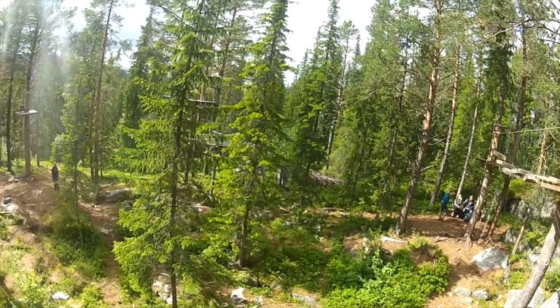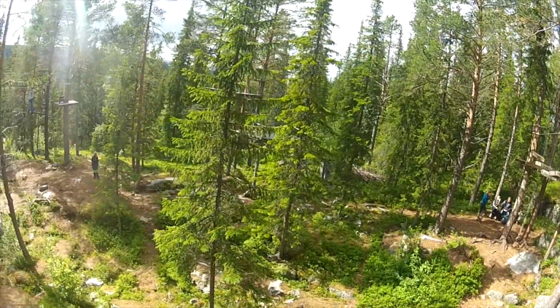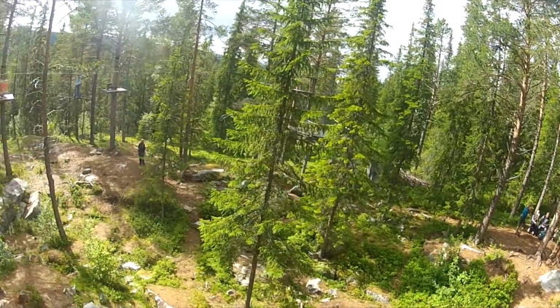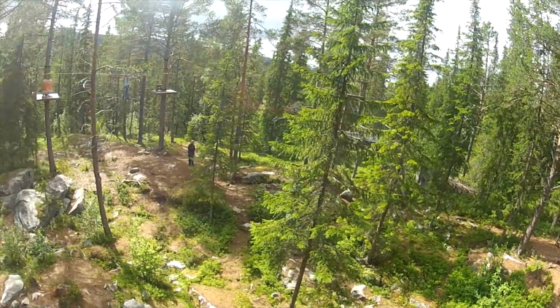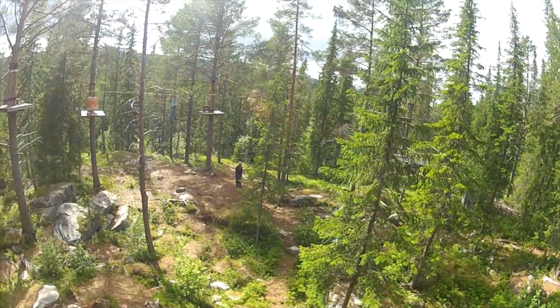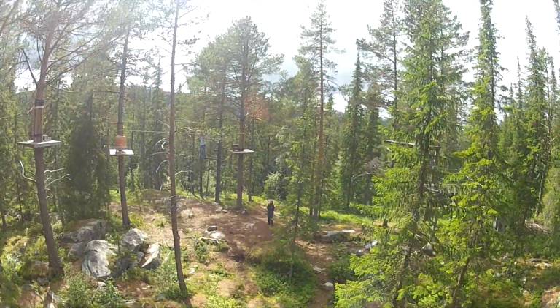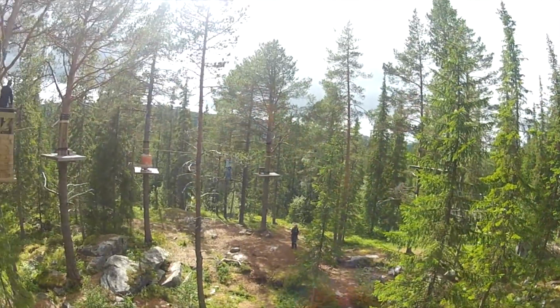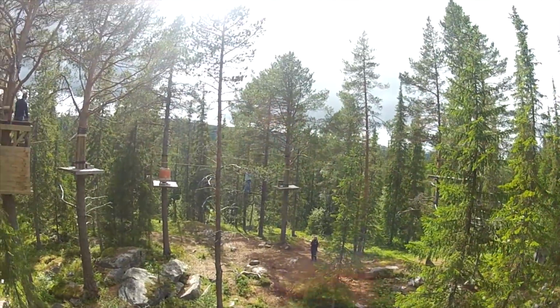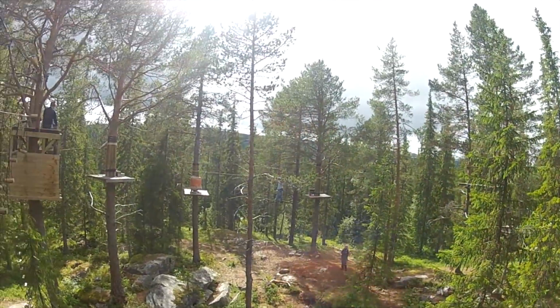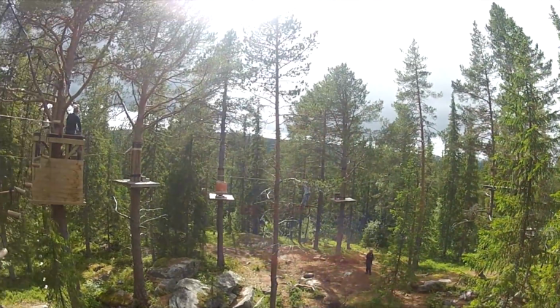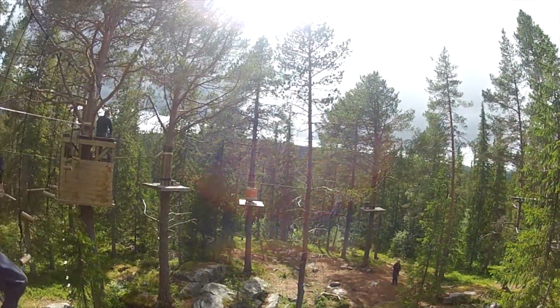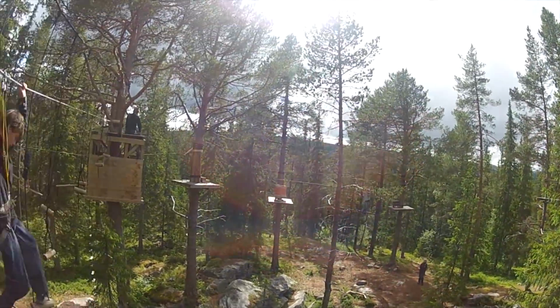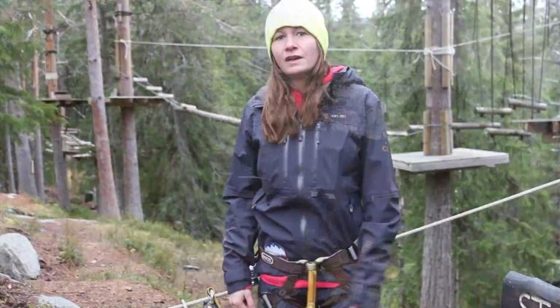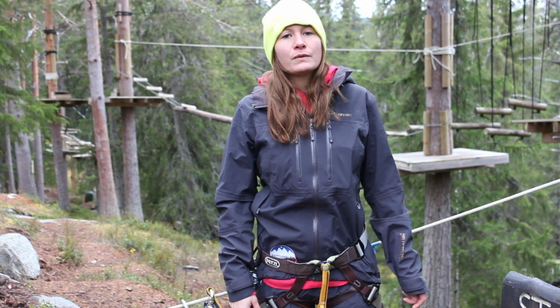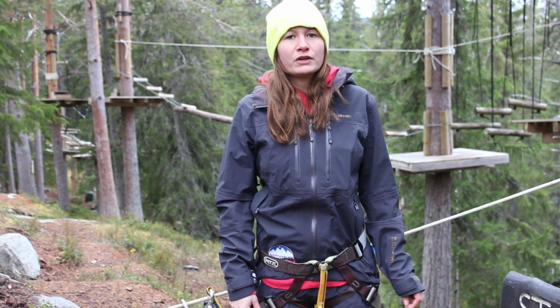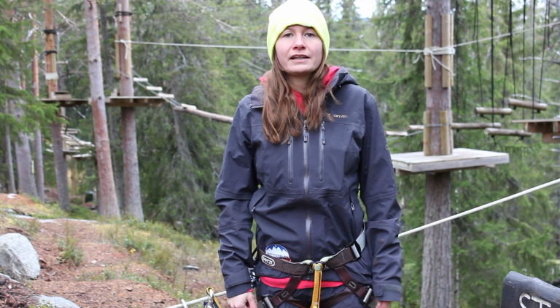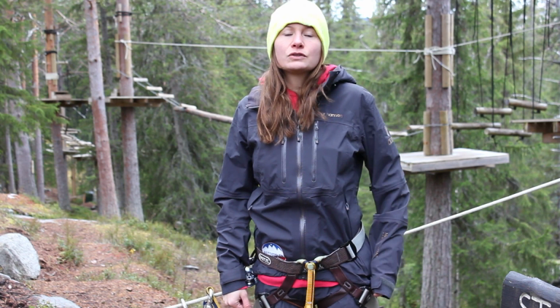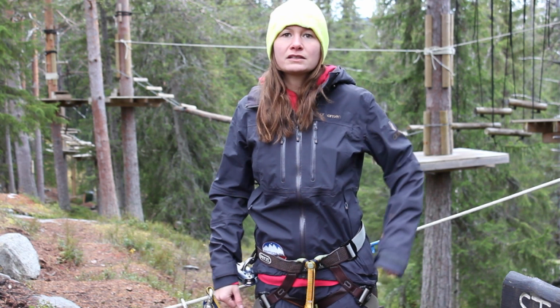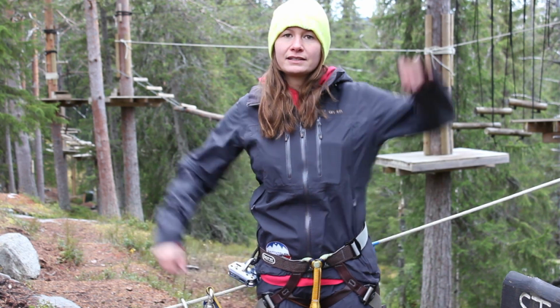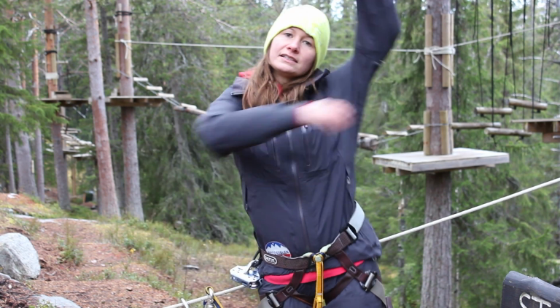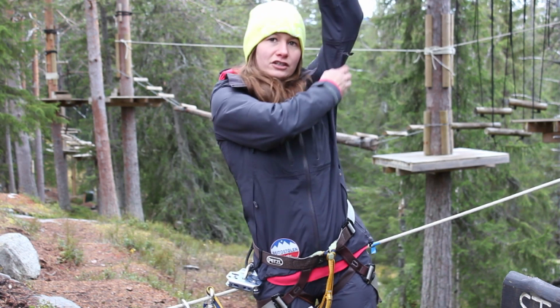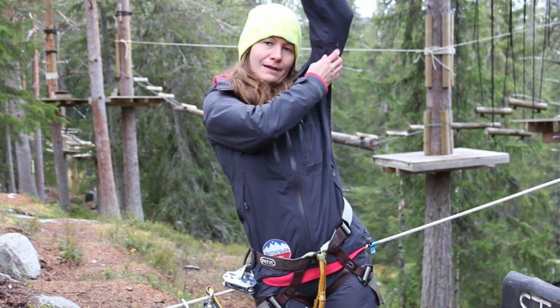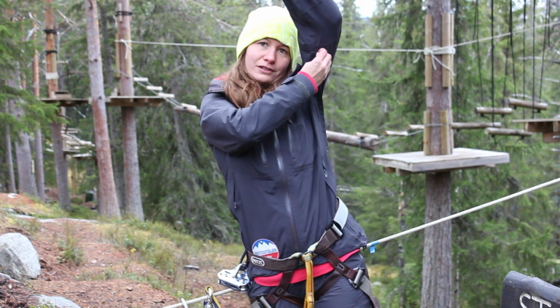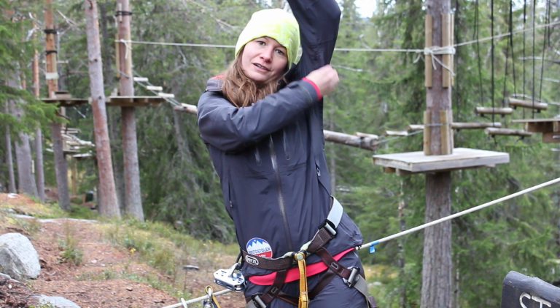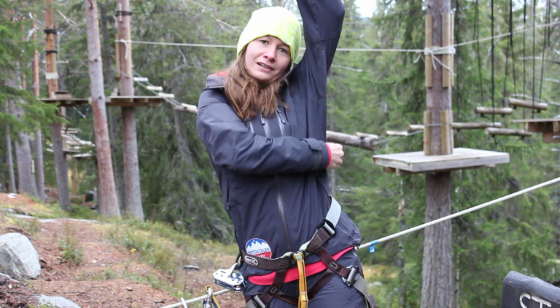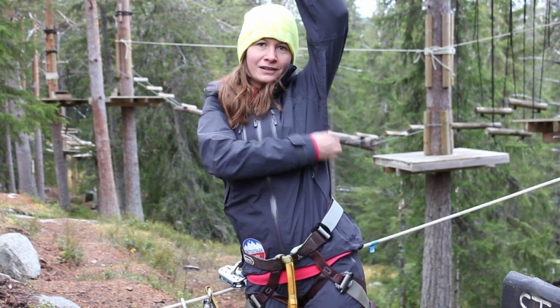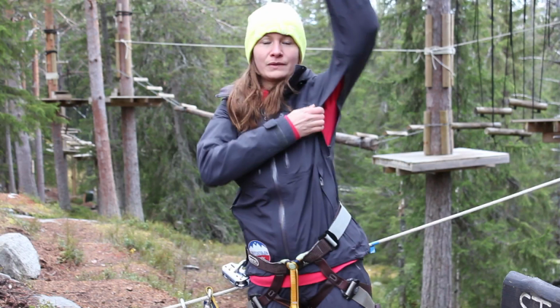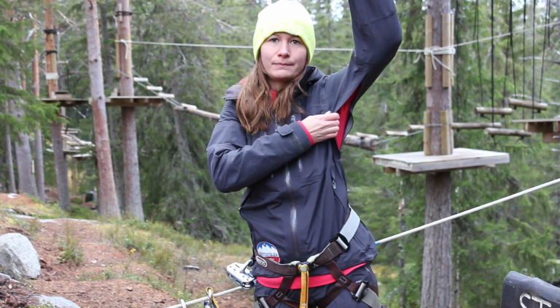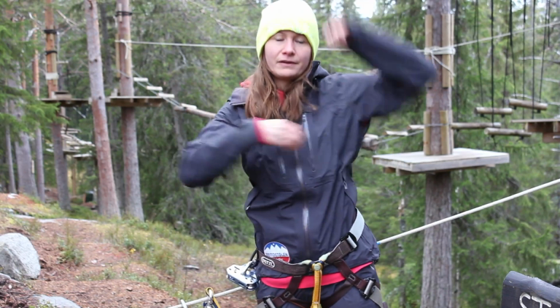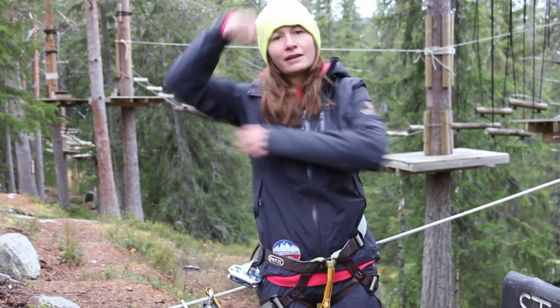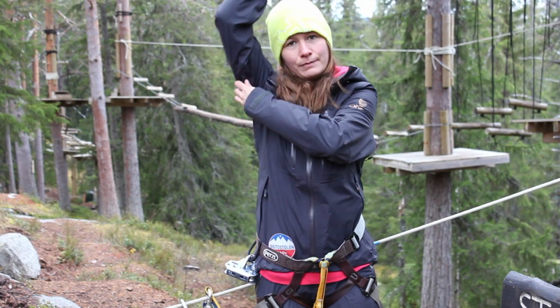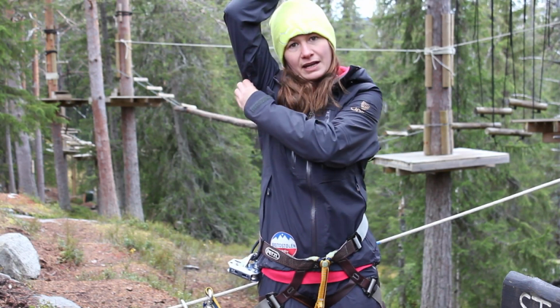When working in the high rock course, you don't have time to change your clothes. So when I'm working and I get too hot, I can easily adjust the temperature with a zipper on both sides.